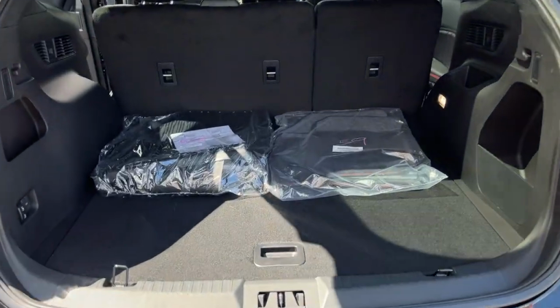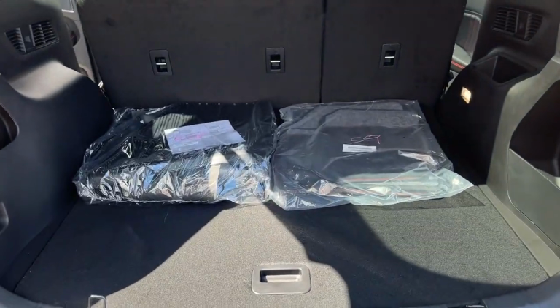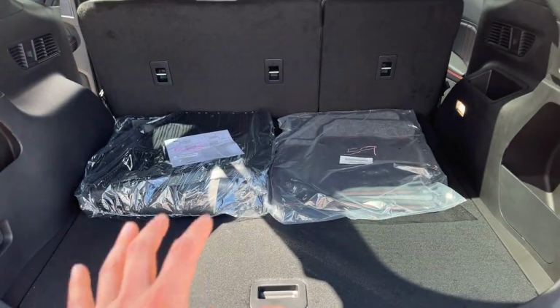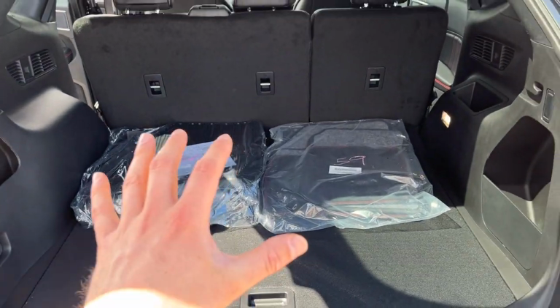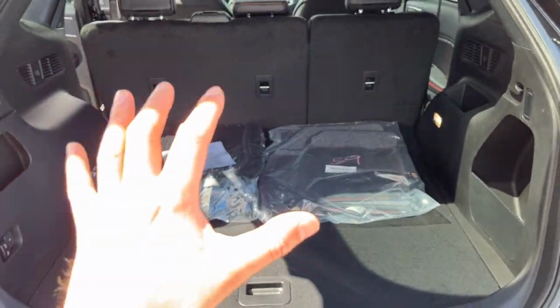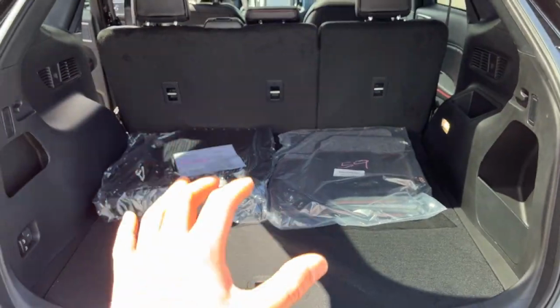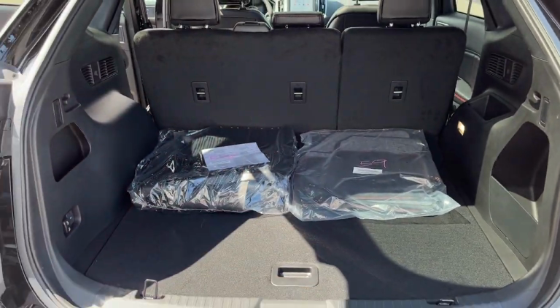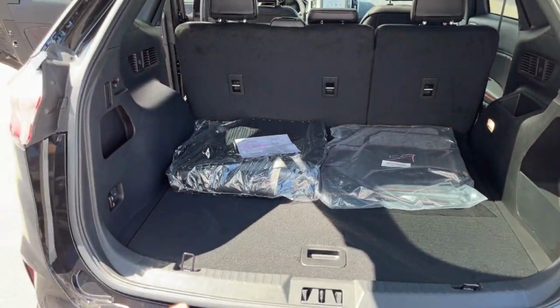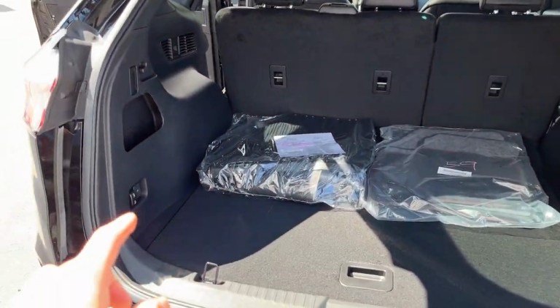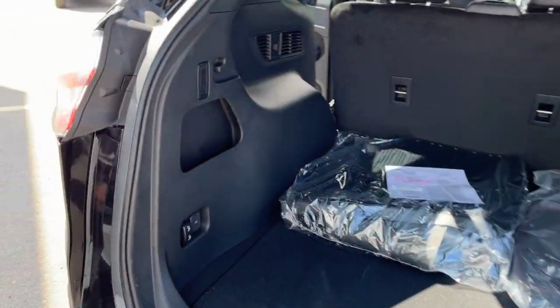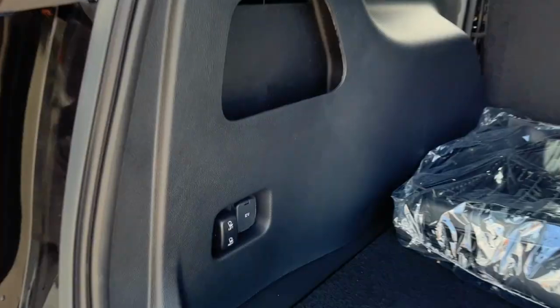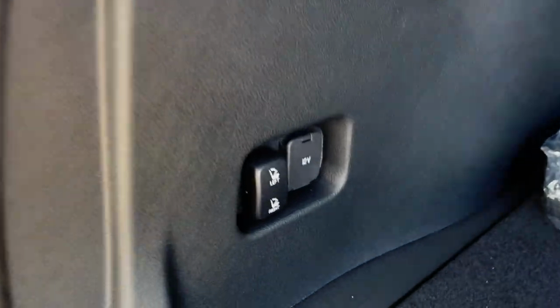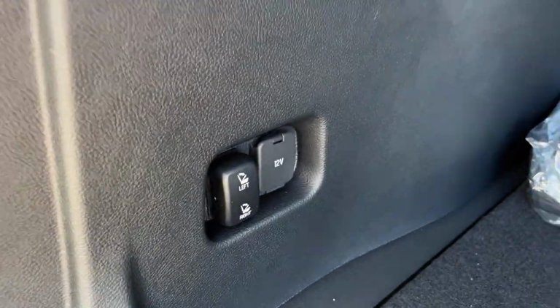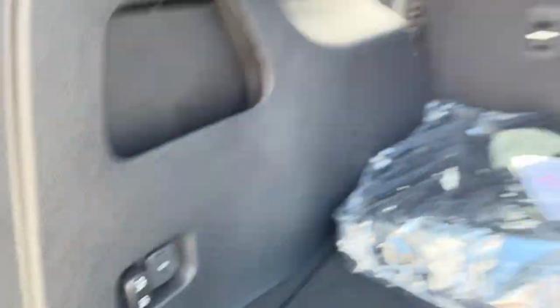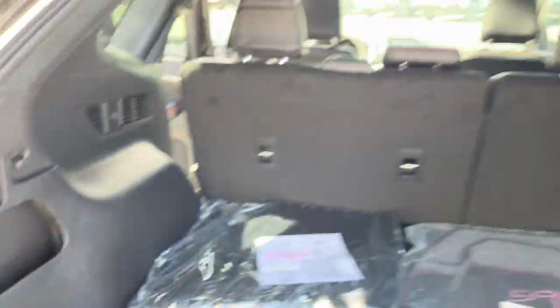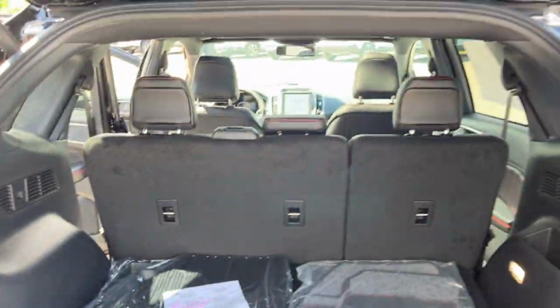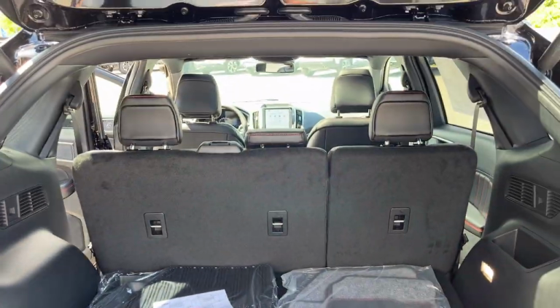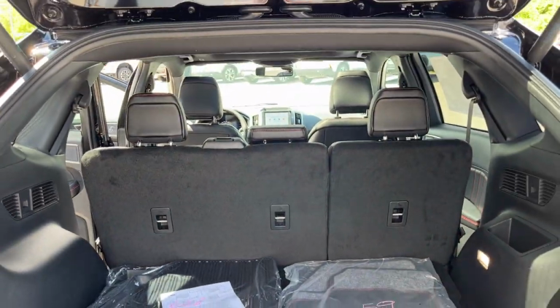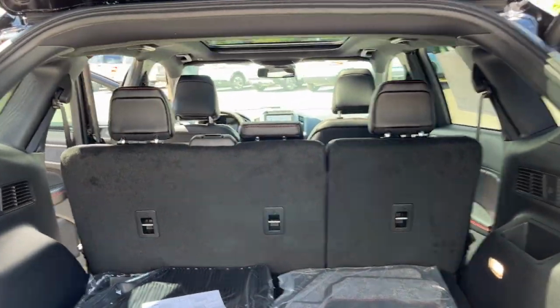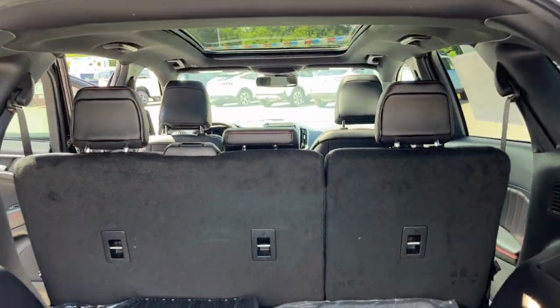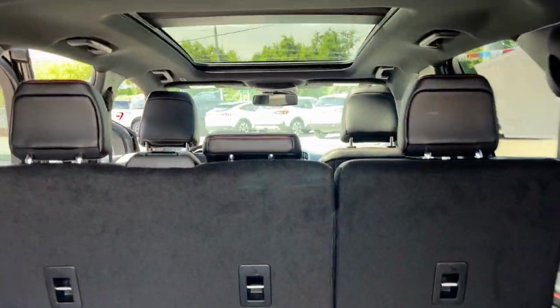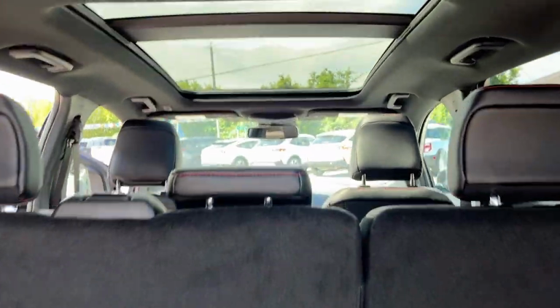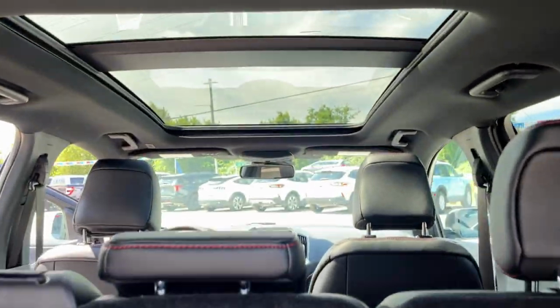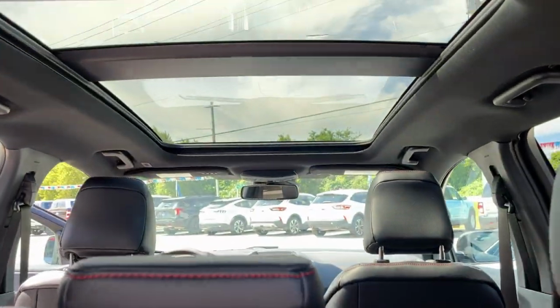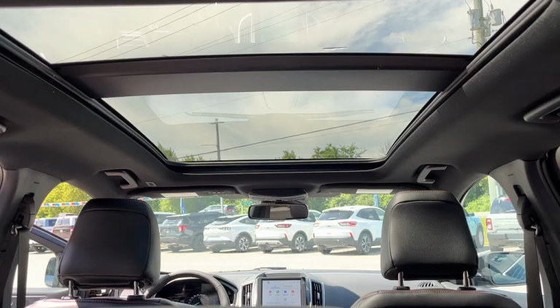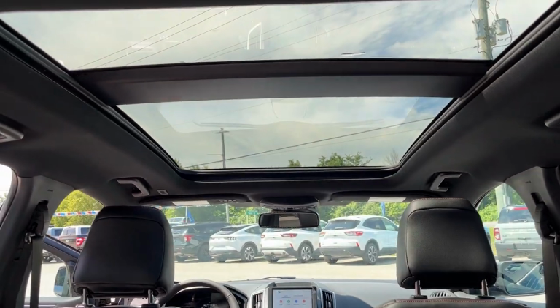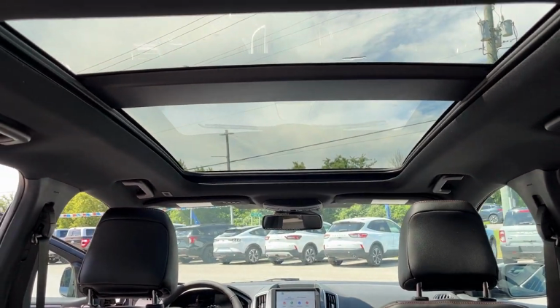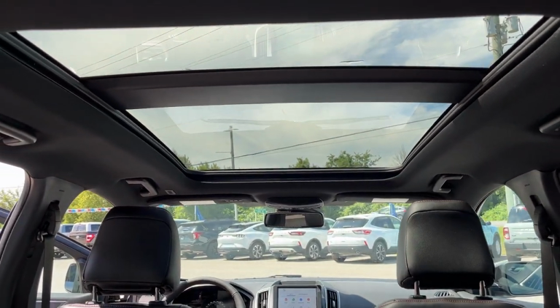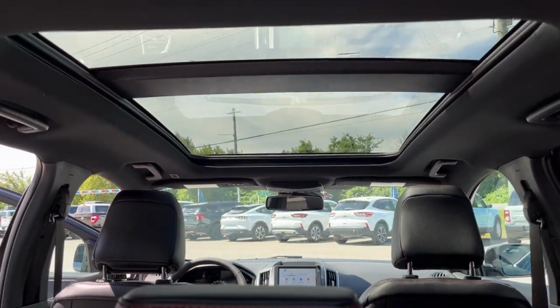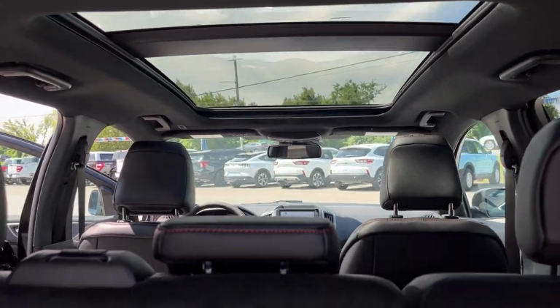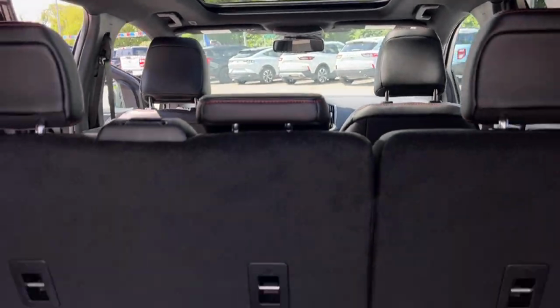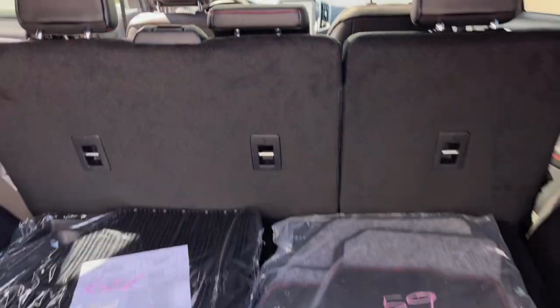Coming around into the interior, there is so much storage back here. Those seats do fold down with just the push of a button to give you some extra storage. You do have your panoramic sunroof that extends all the way to the back, which is a nice feature.